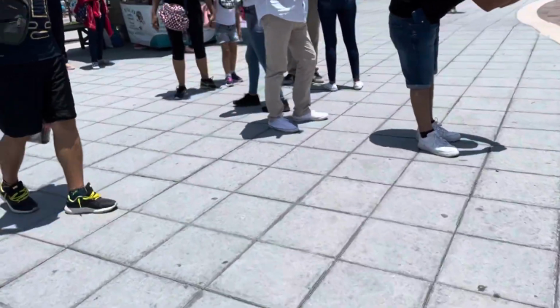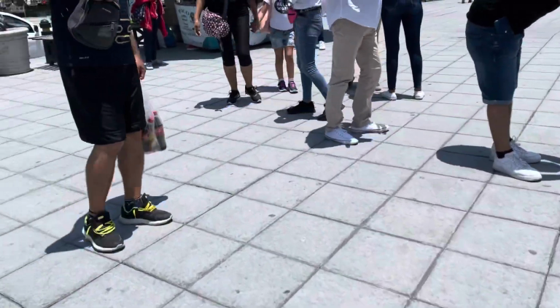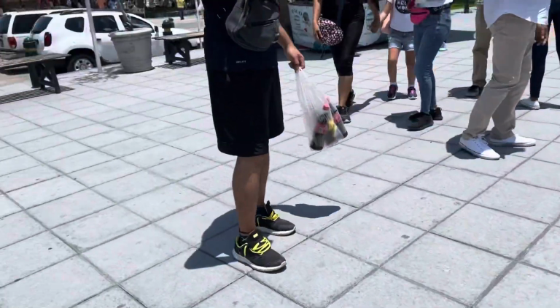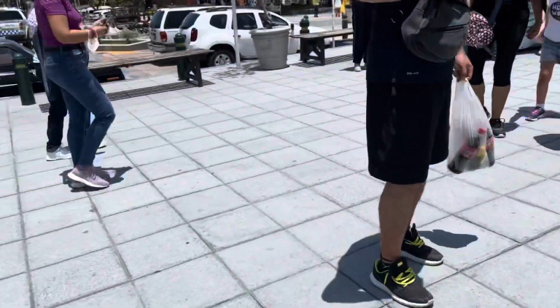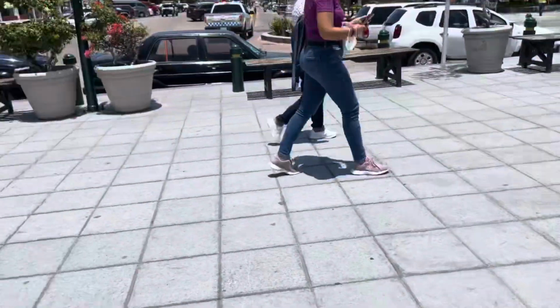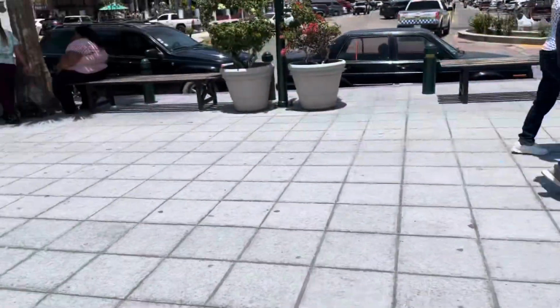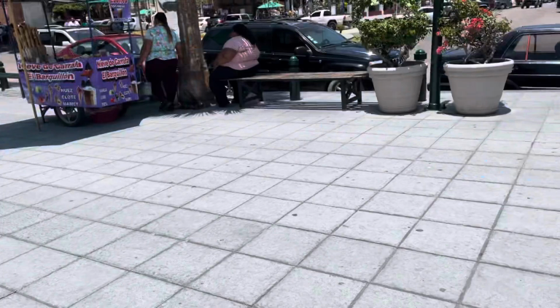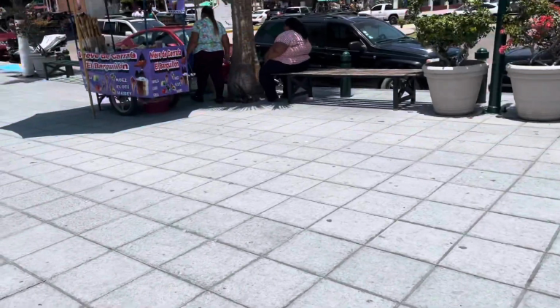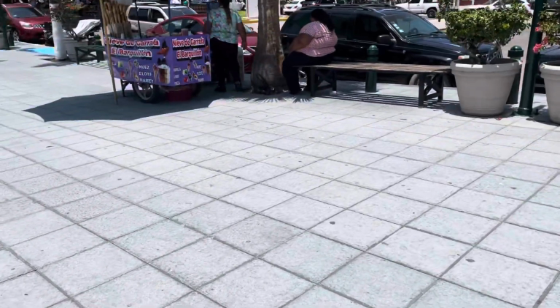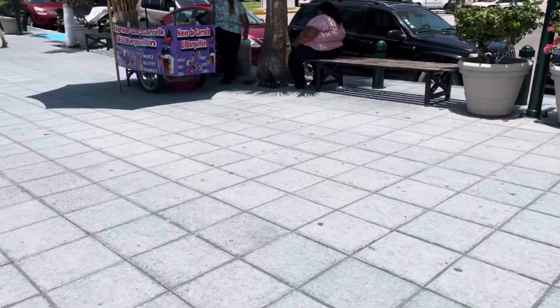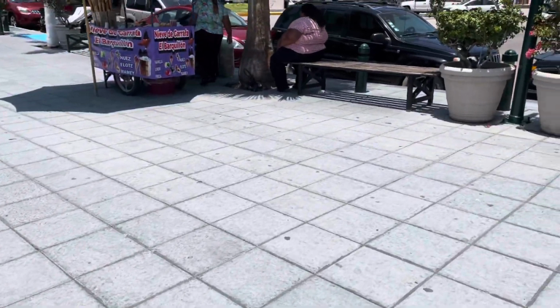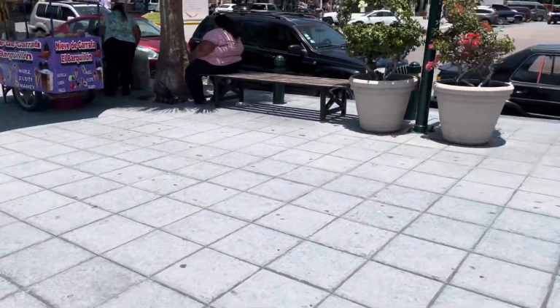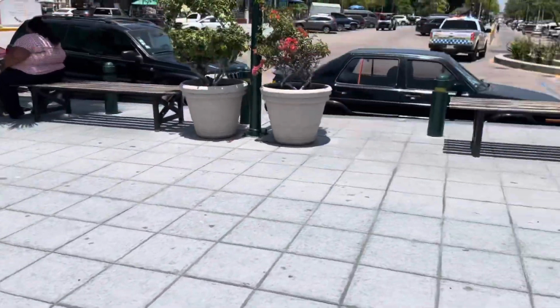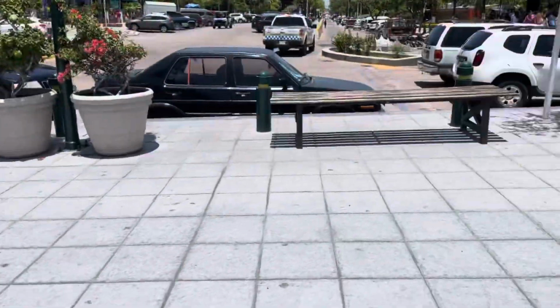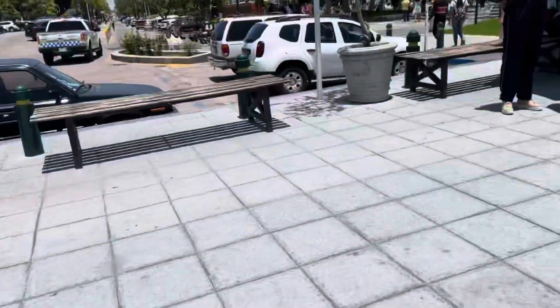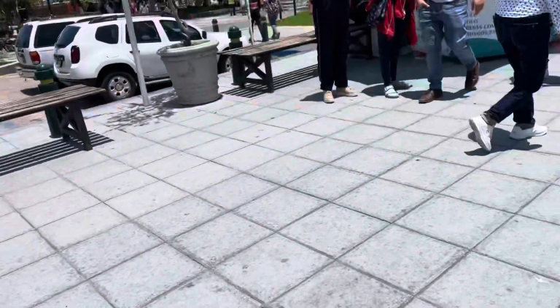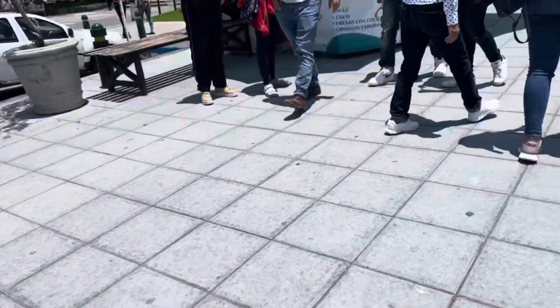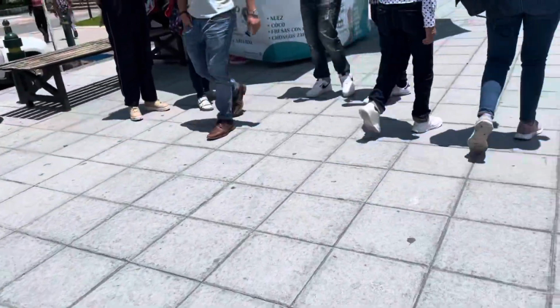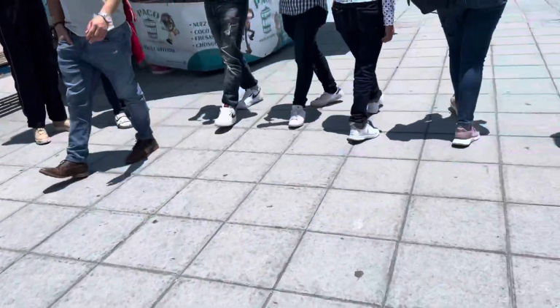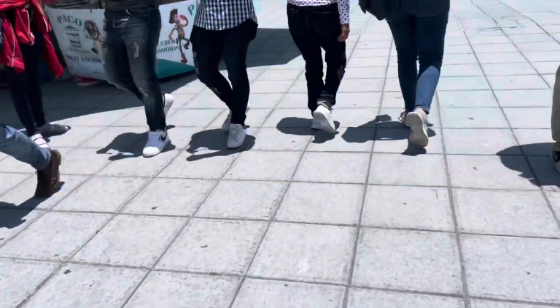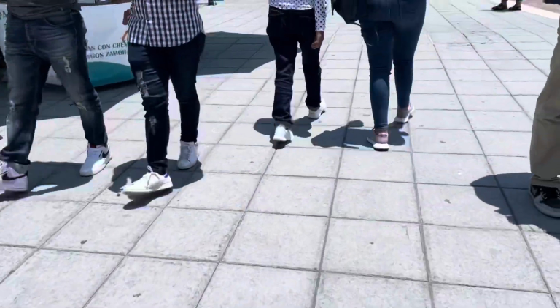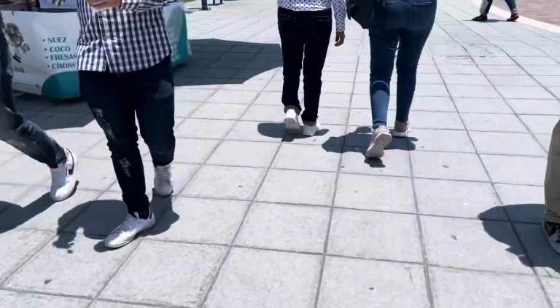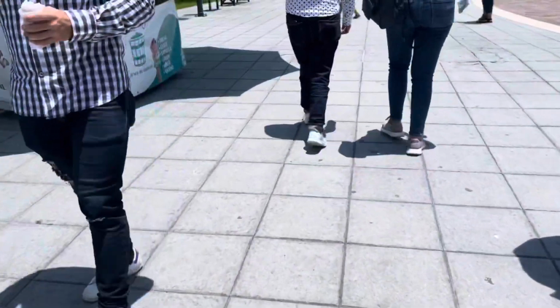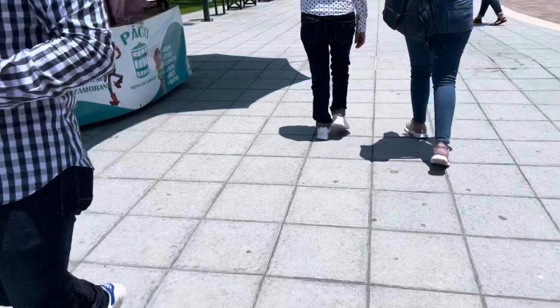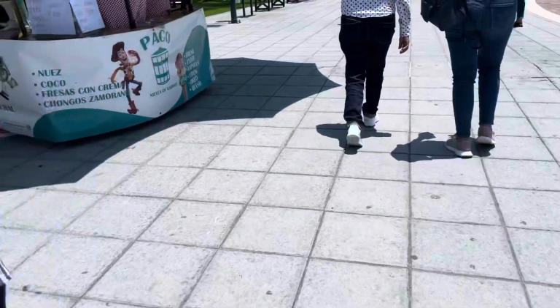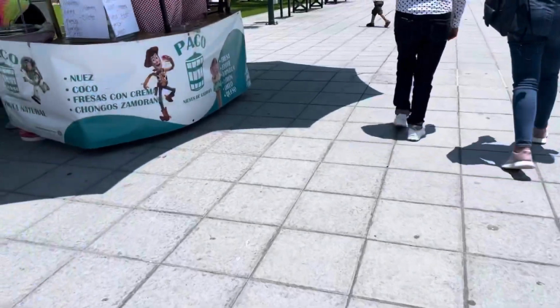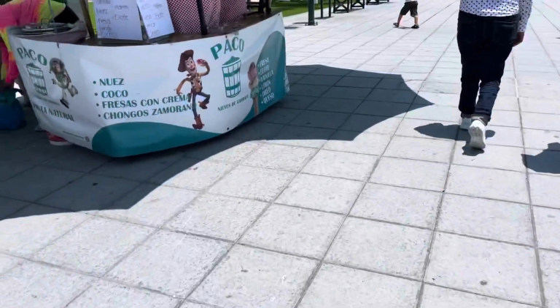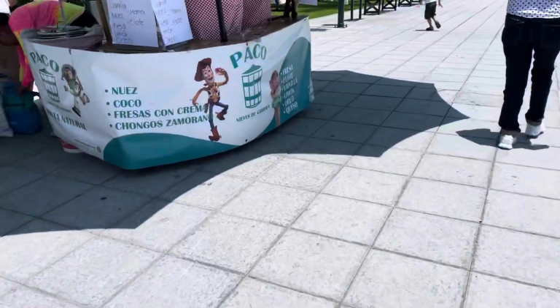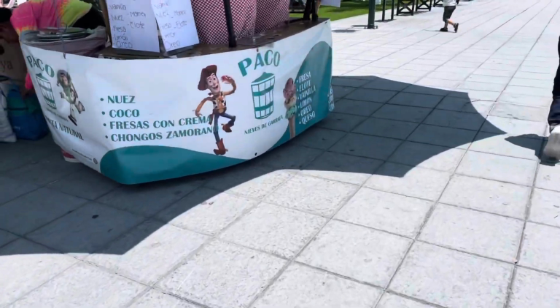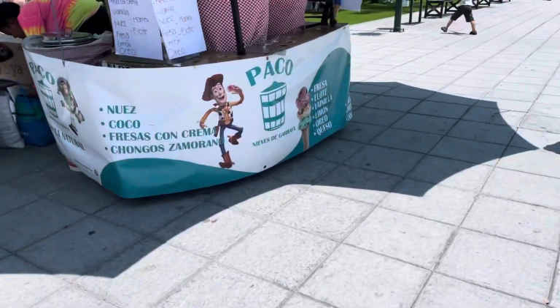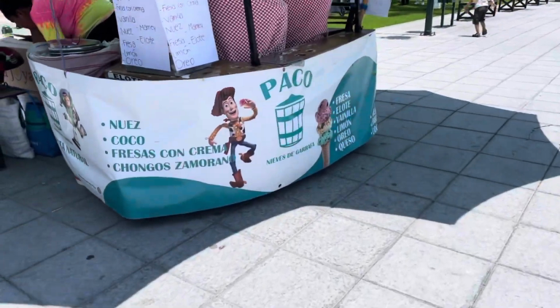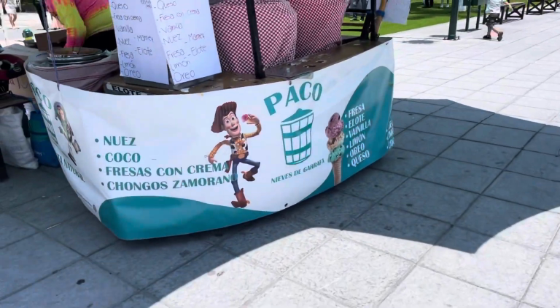People selling stuff. People selling ice cream there. People selling ice cream here. It's a lot of good stuff.